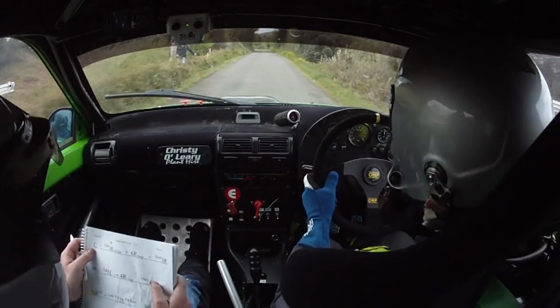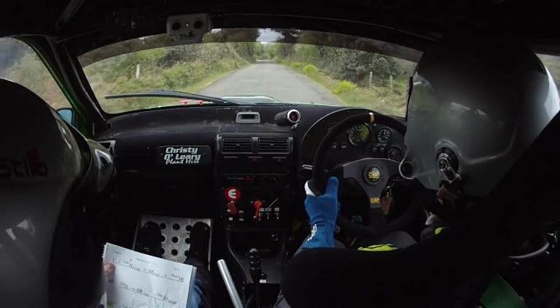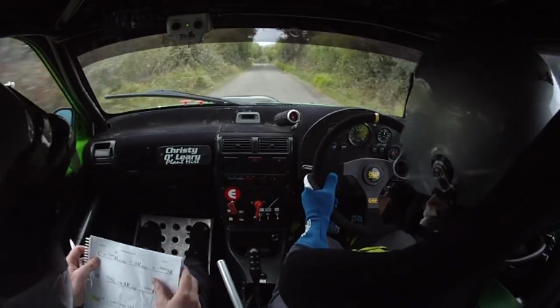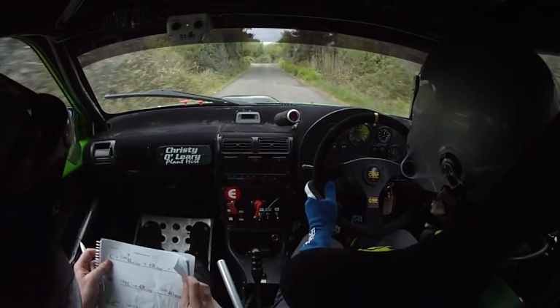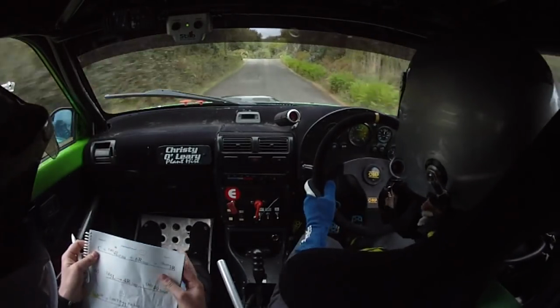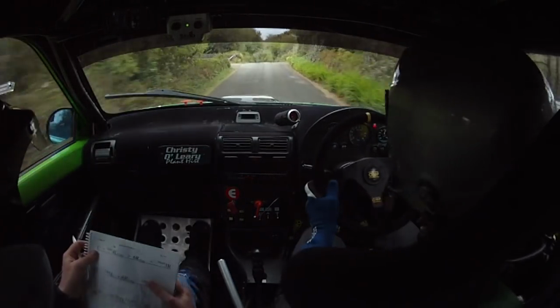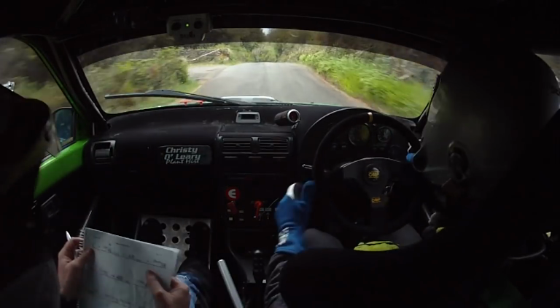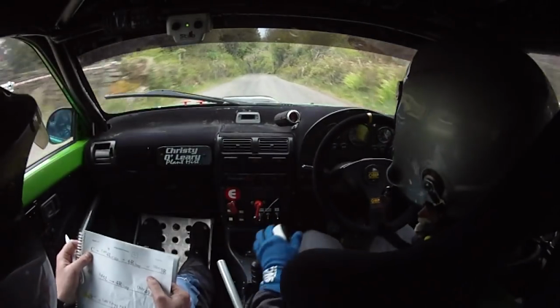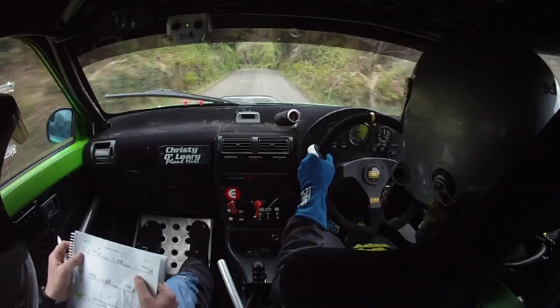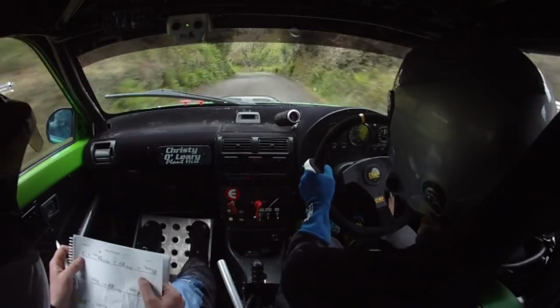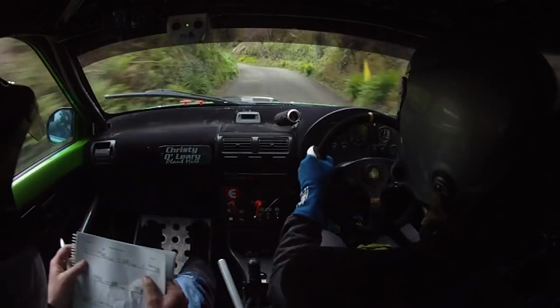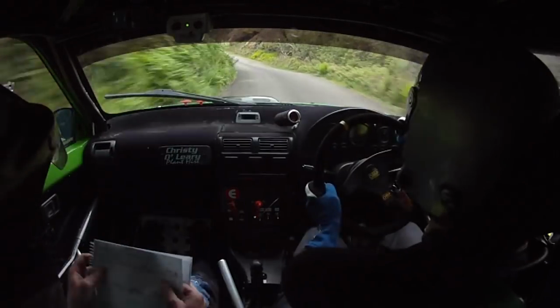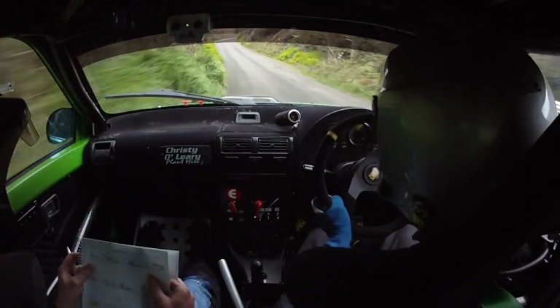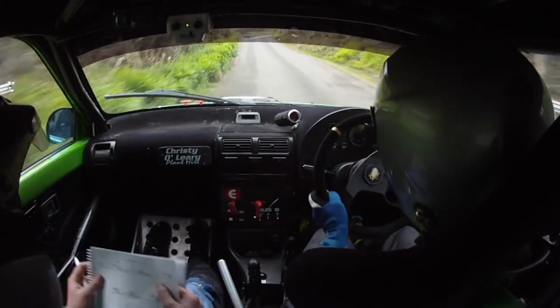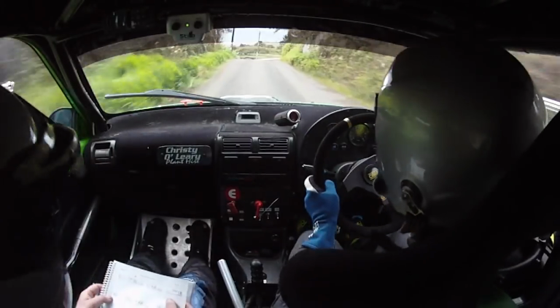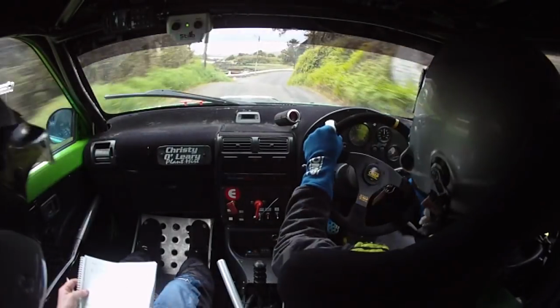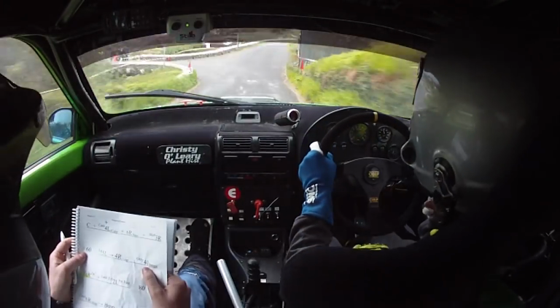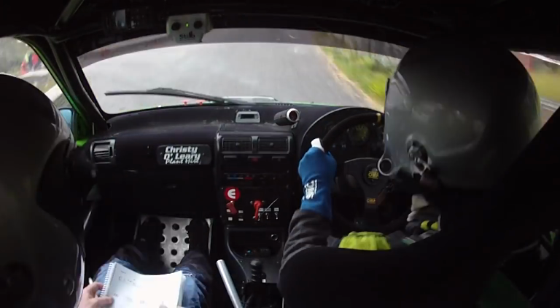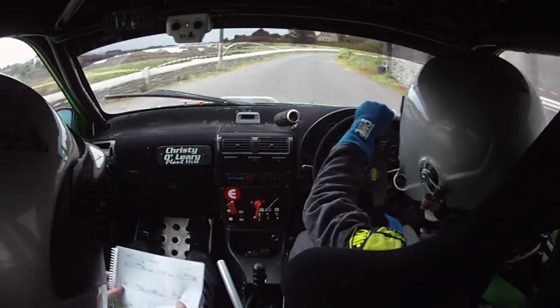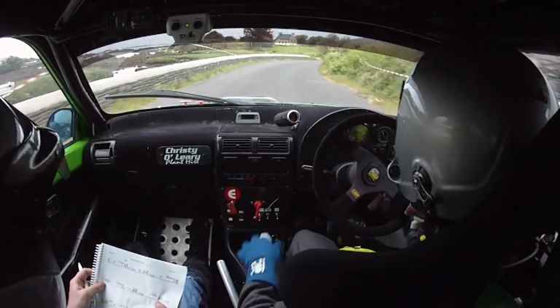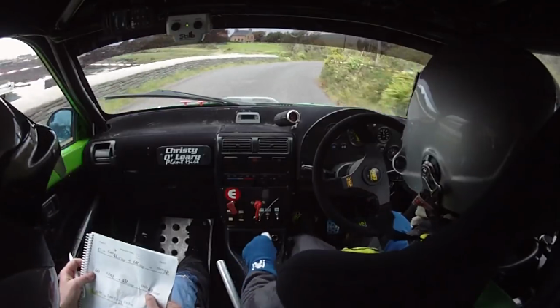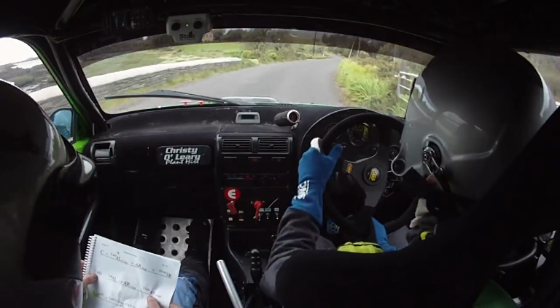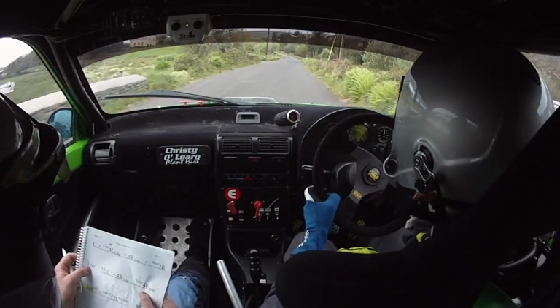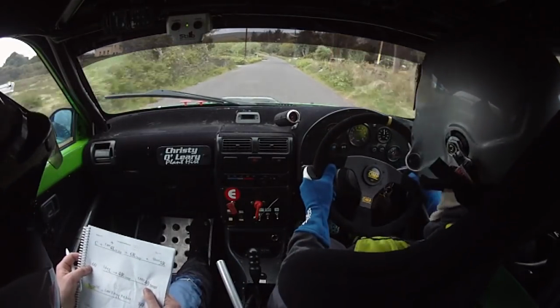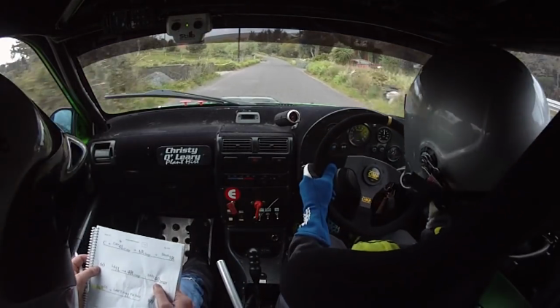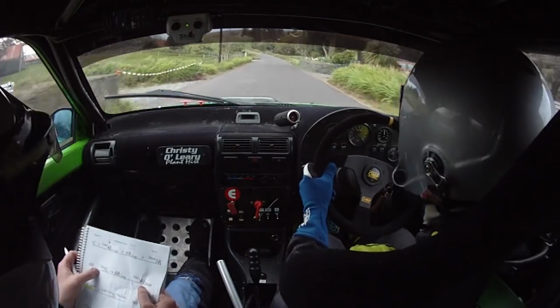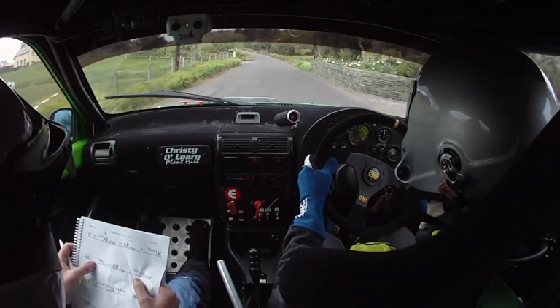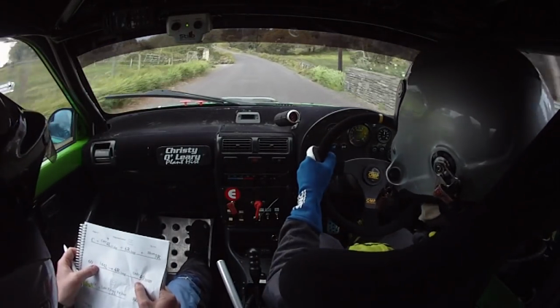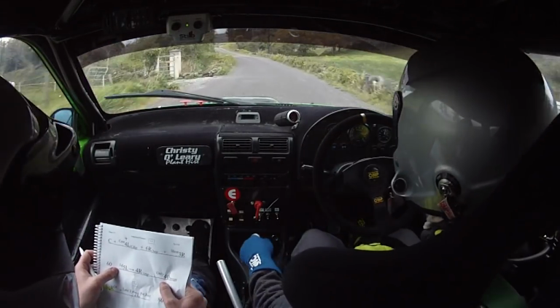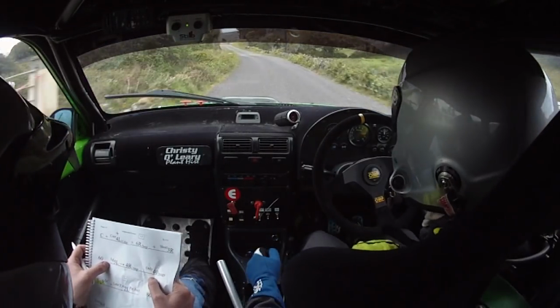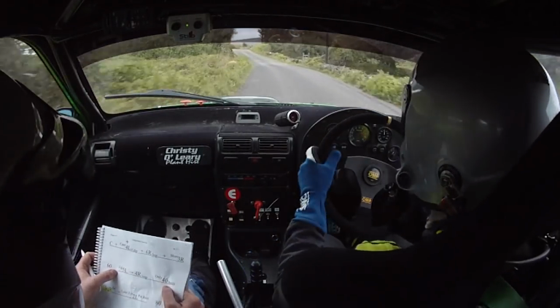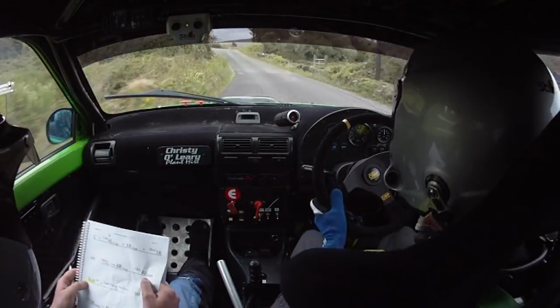Crest and care 4 left plus, over crest dip, care 4 left plus here, over crest dip and 6 right over jump and short 3 right. And 60, long 5 left into 4 right over jump.